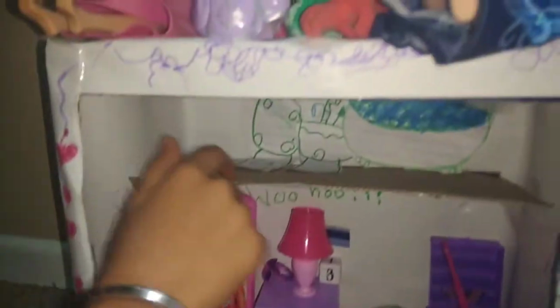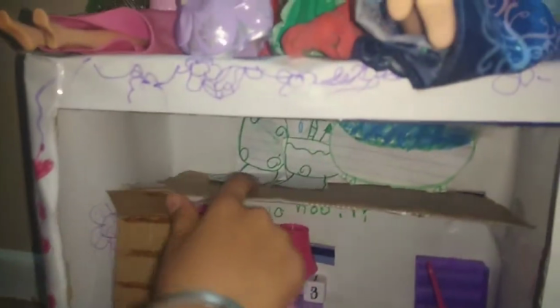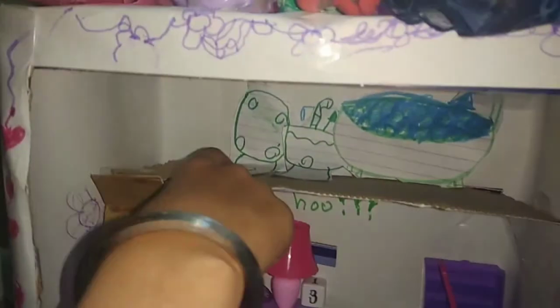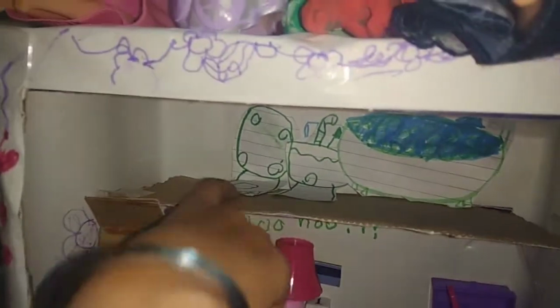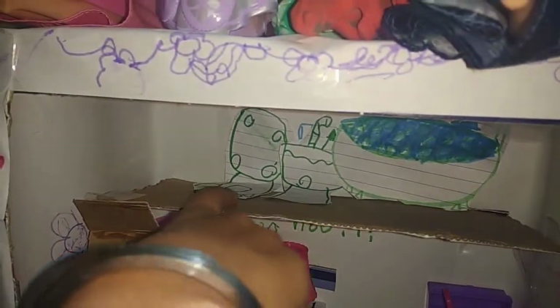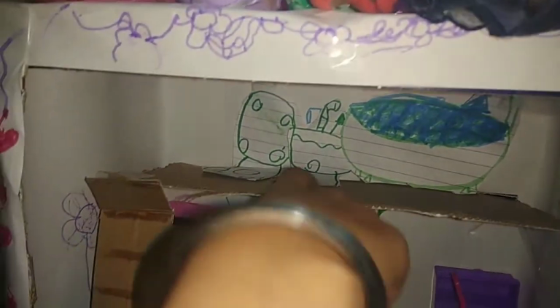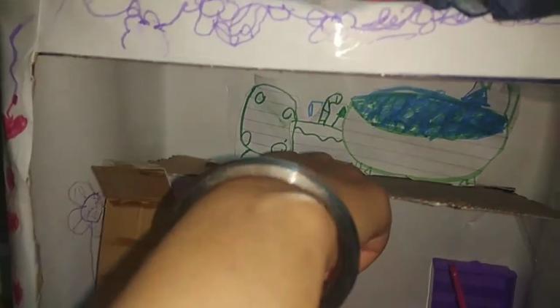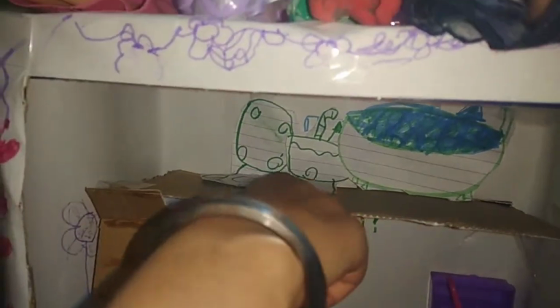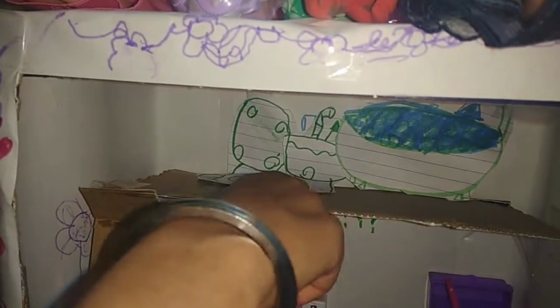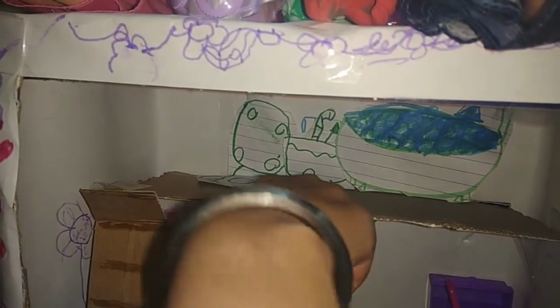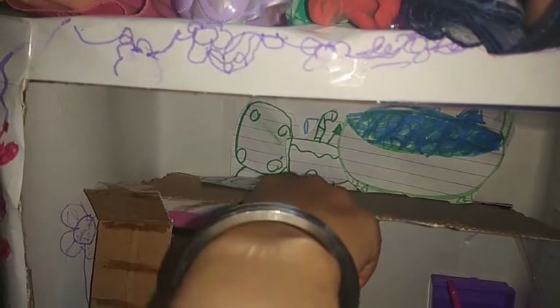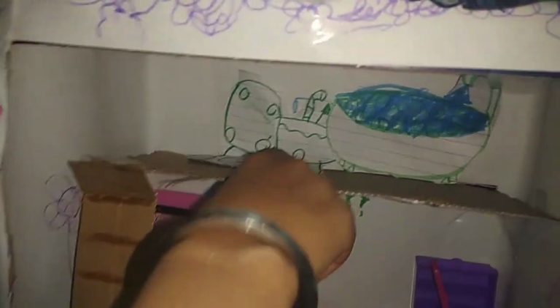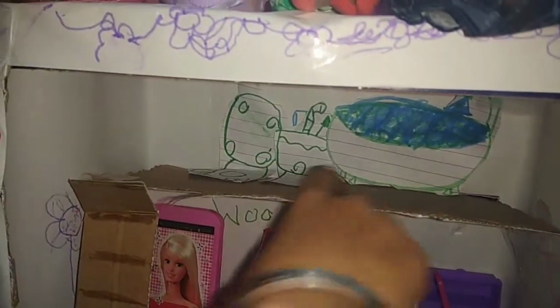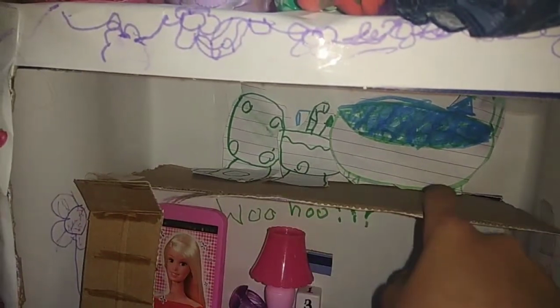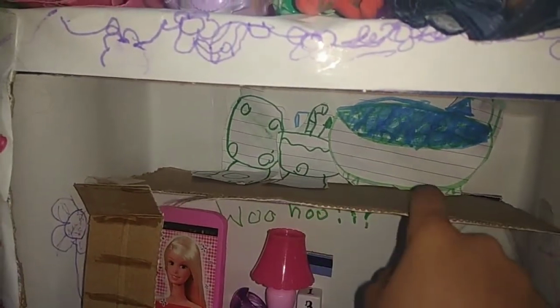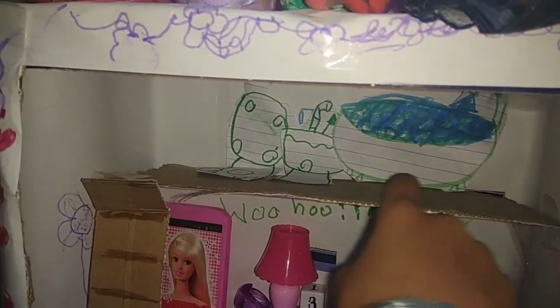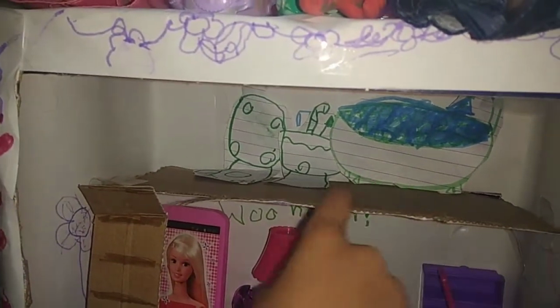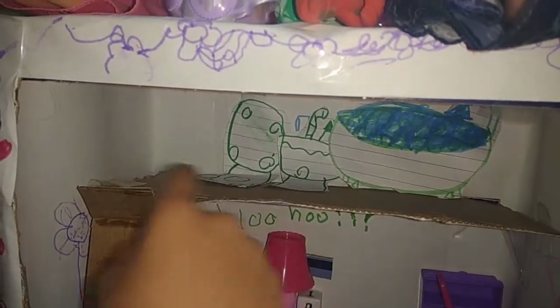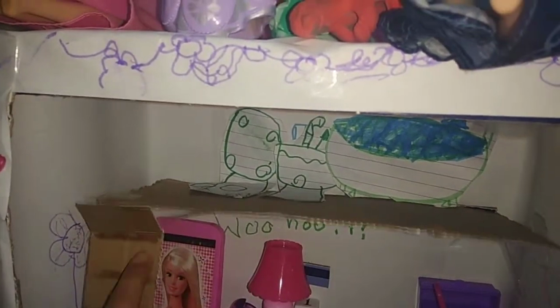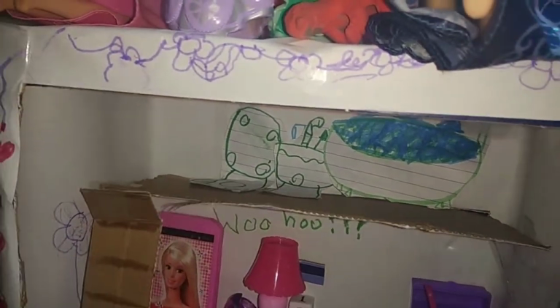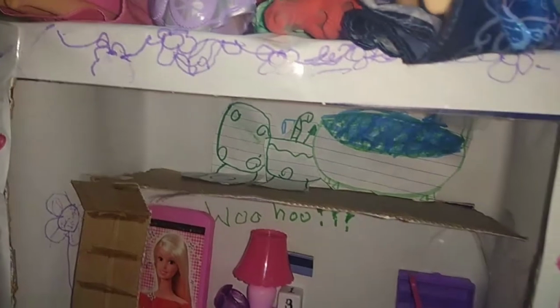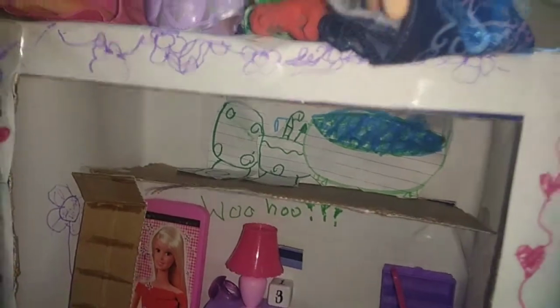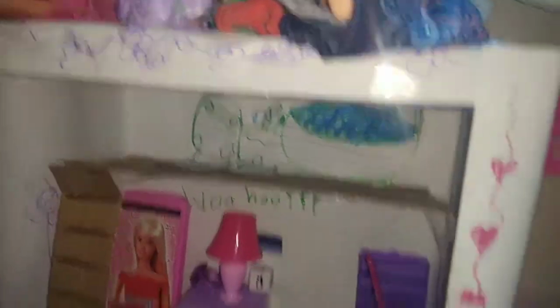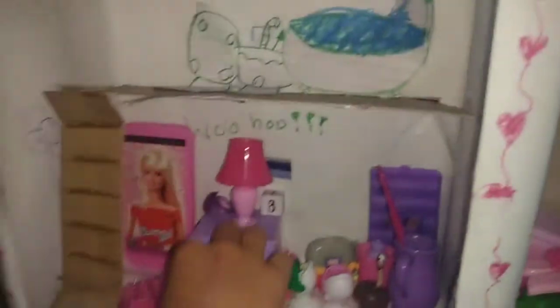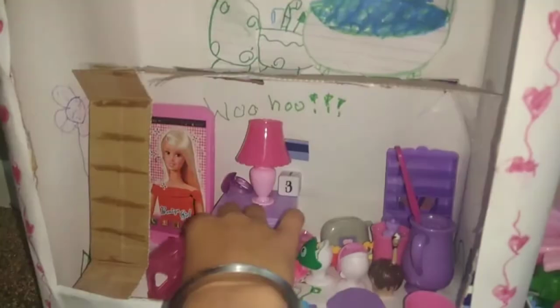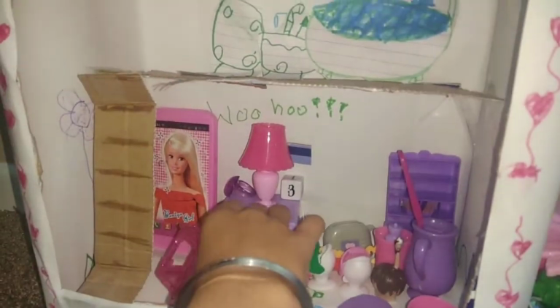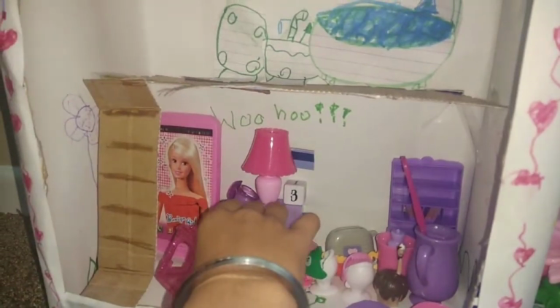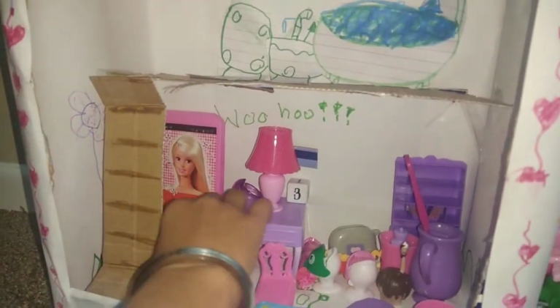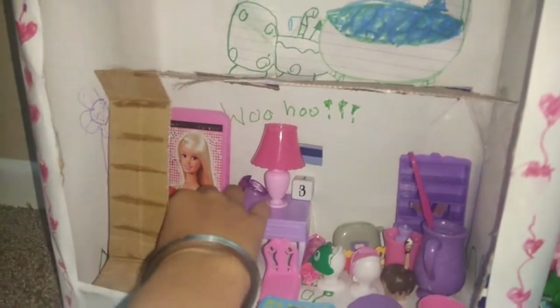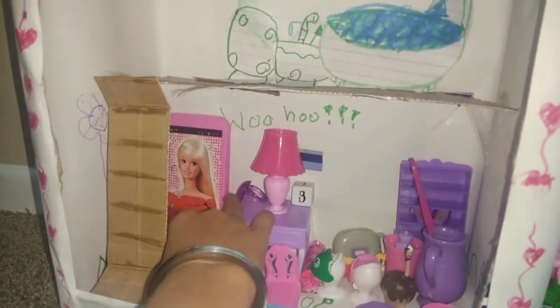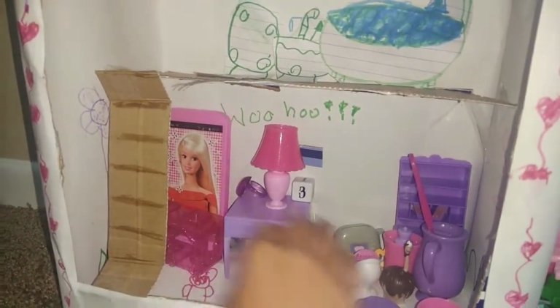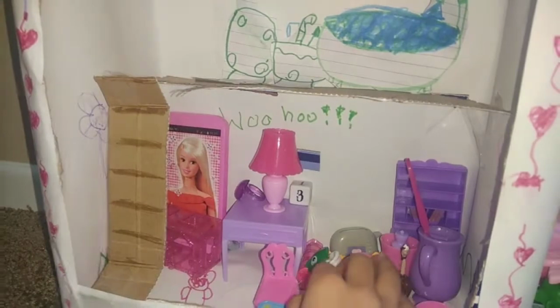If you go upstairs, there's a toilet. There's a sink. And this is a bathtub. And this thing — I don't know what it is — we can put pets in it.